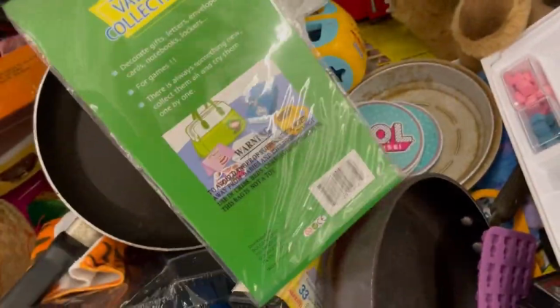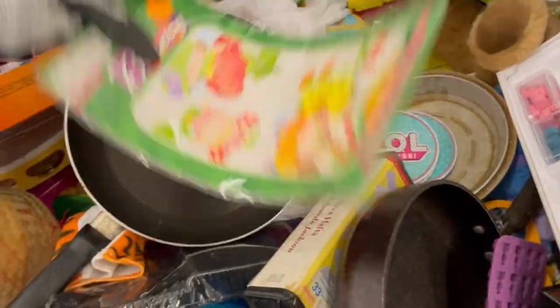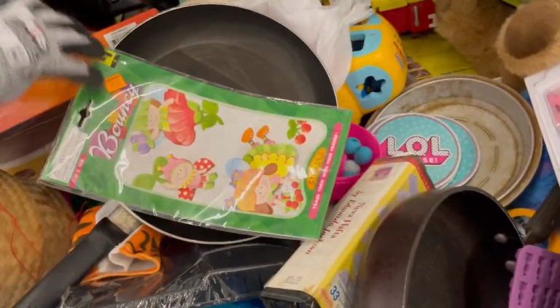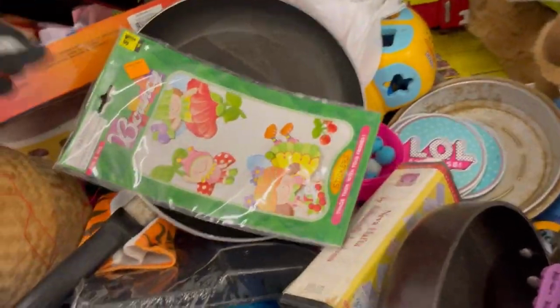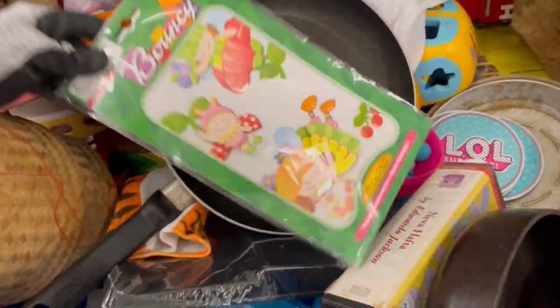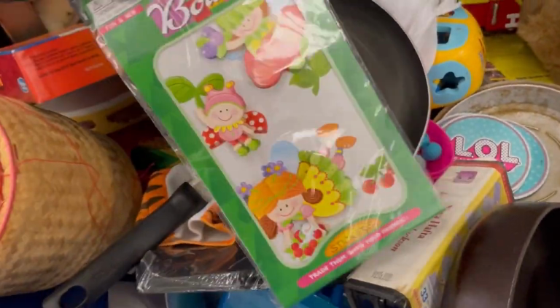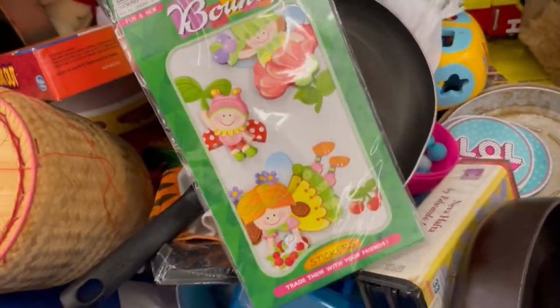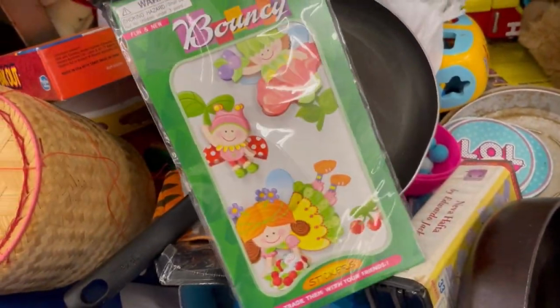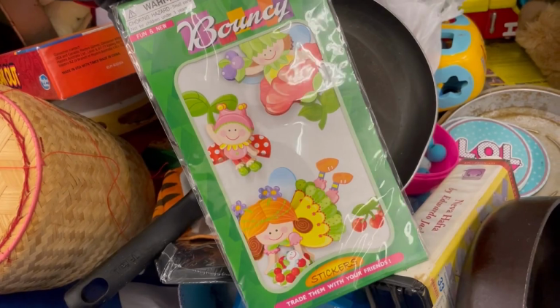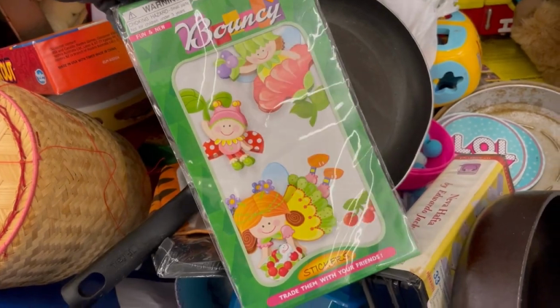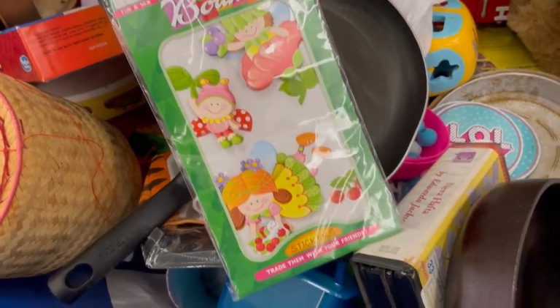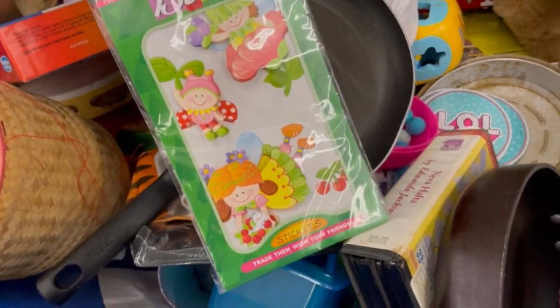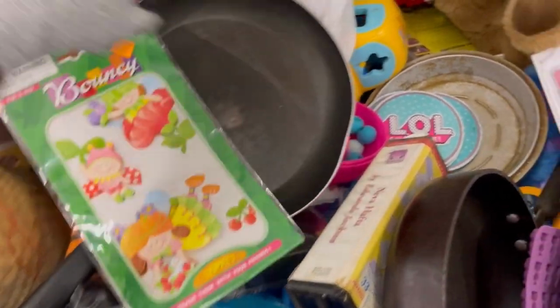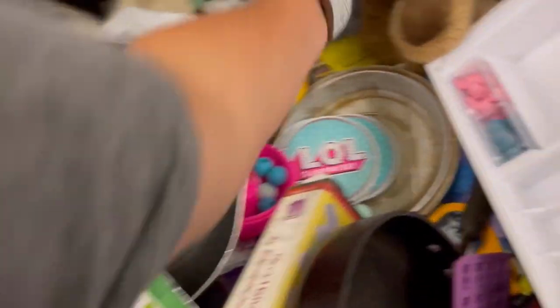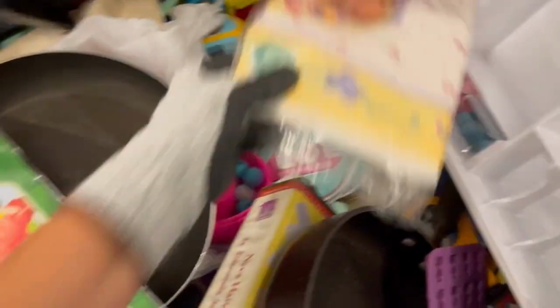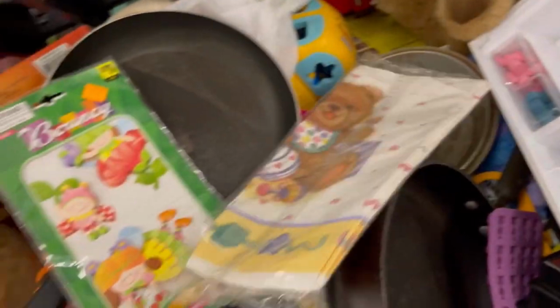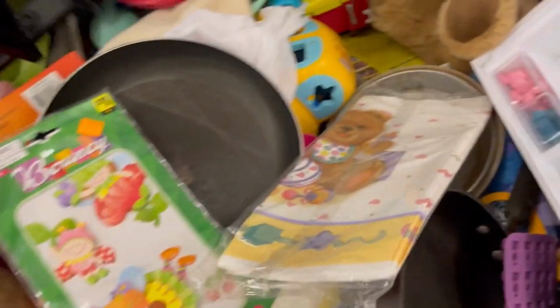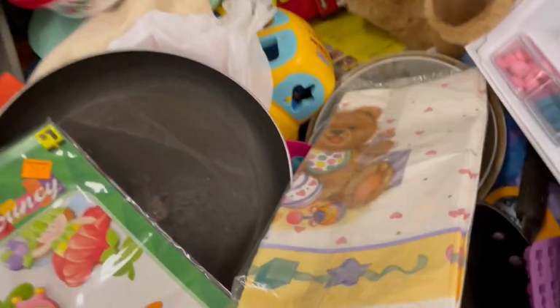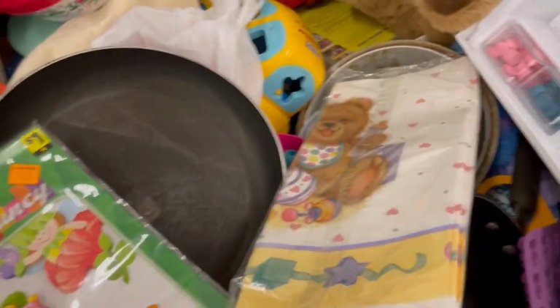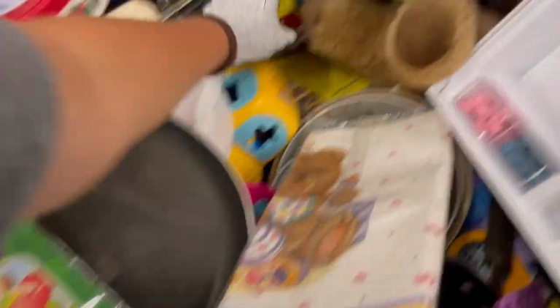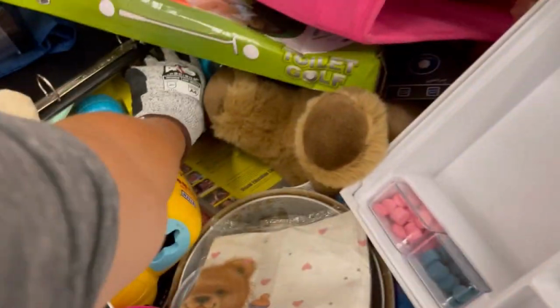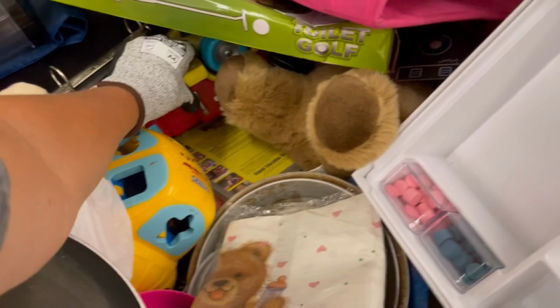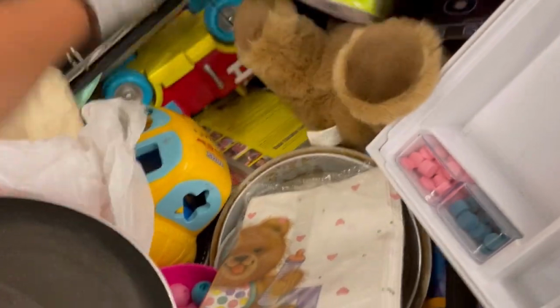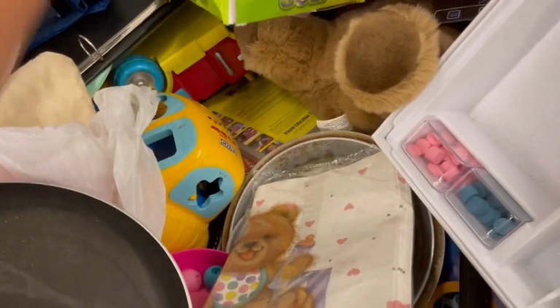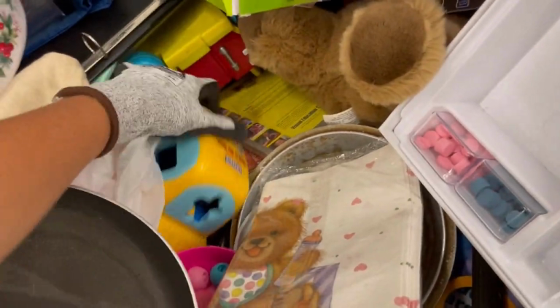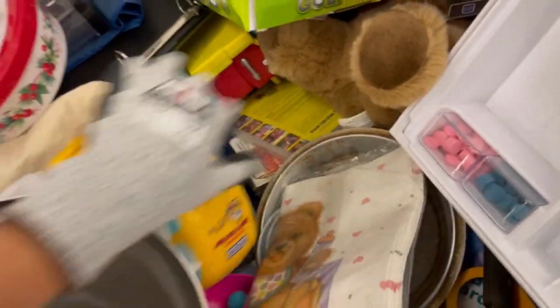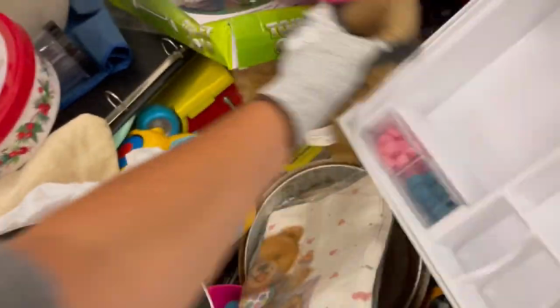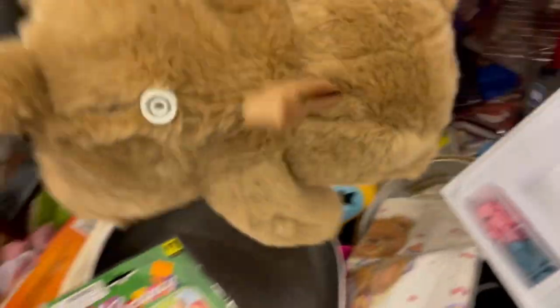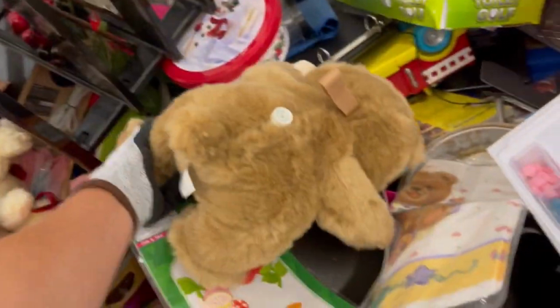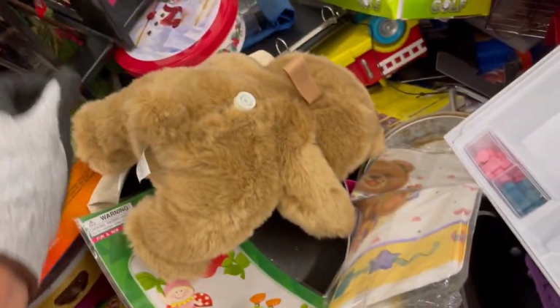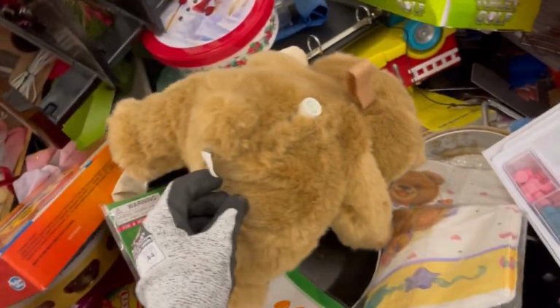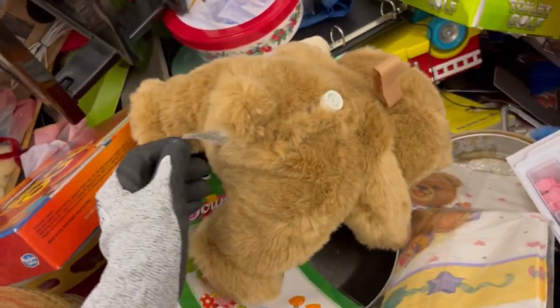However, I have seen people sell used crayons on eBay. Anybody ever sold used crayons? I know Rachel Strickland is really good at selling used pencils.